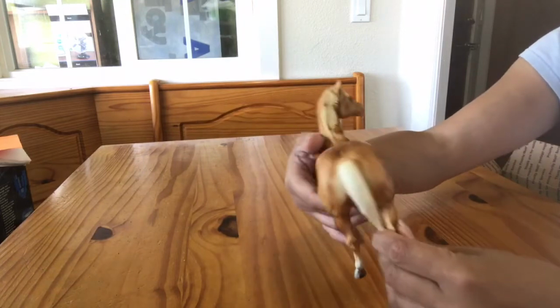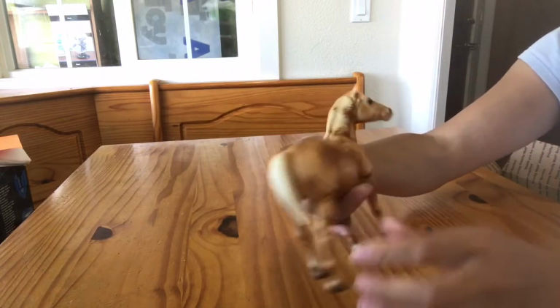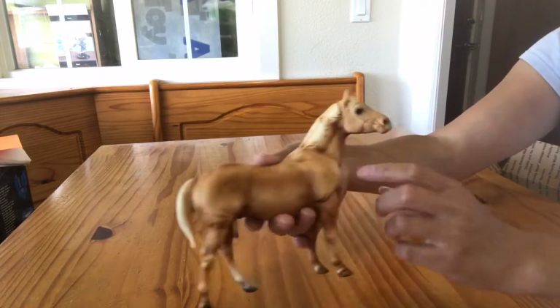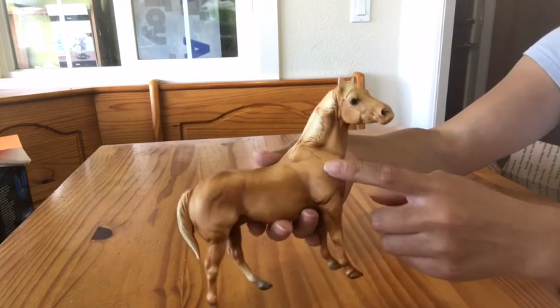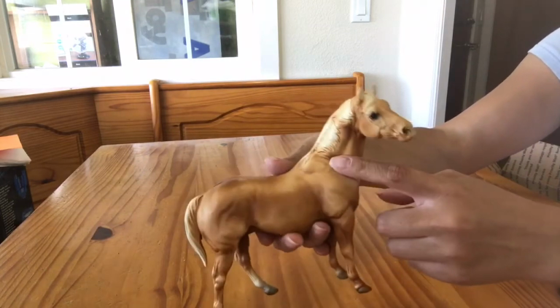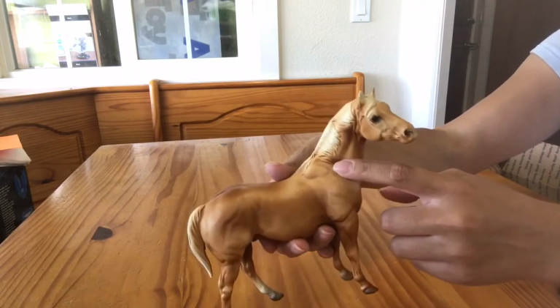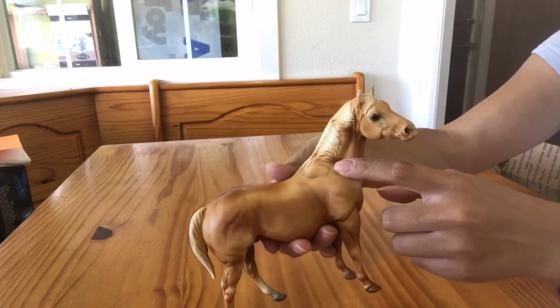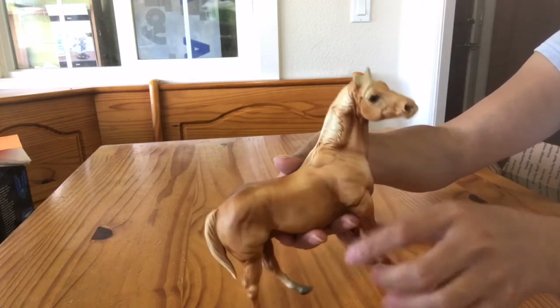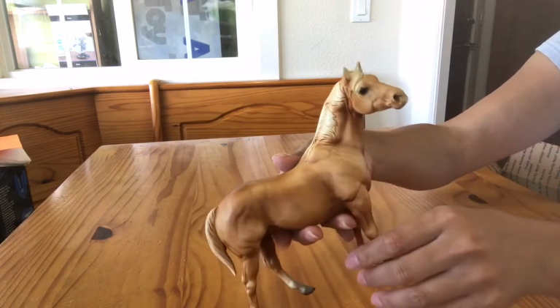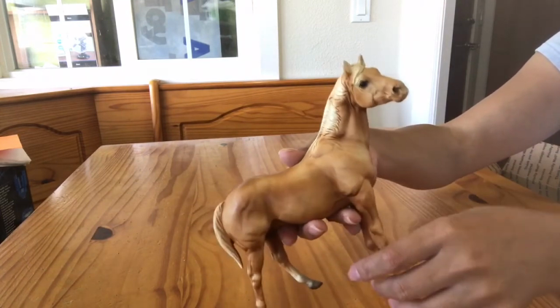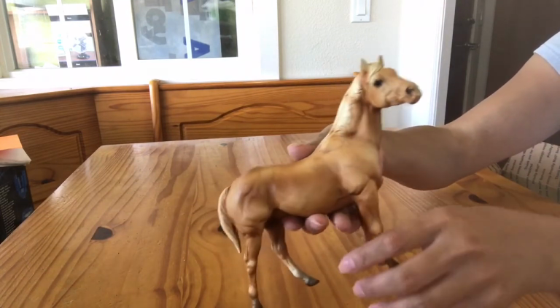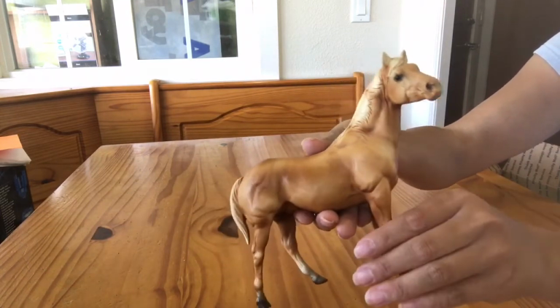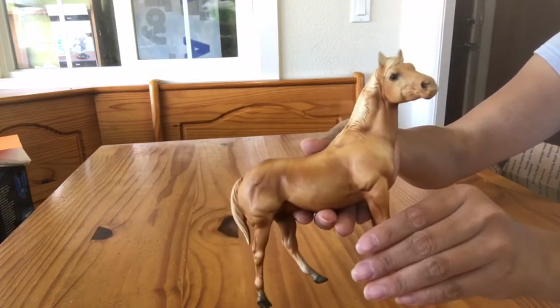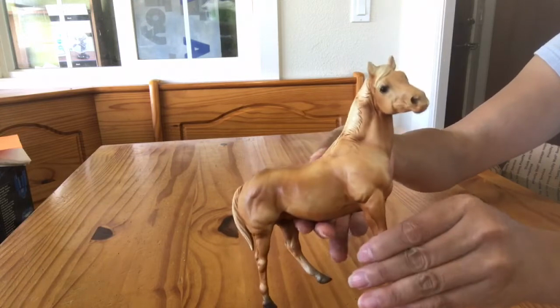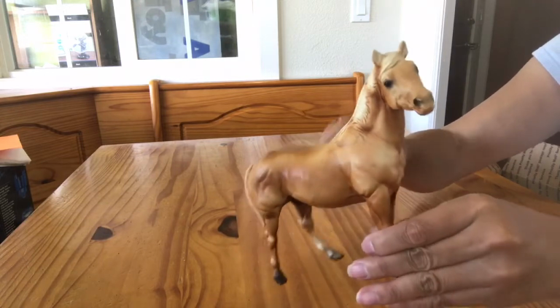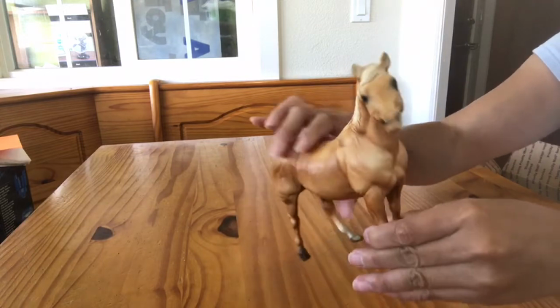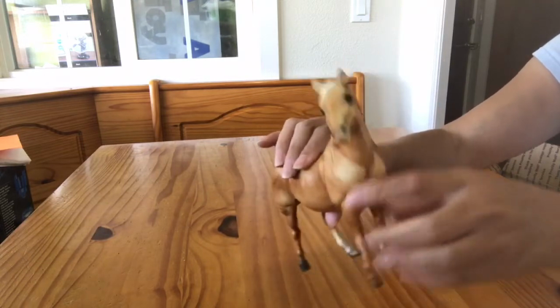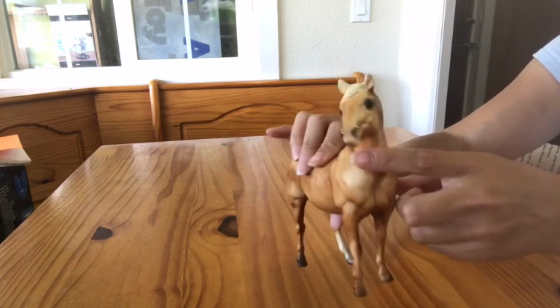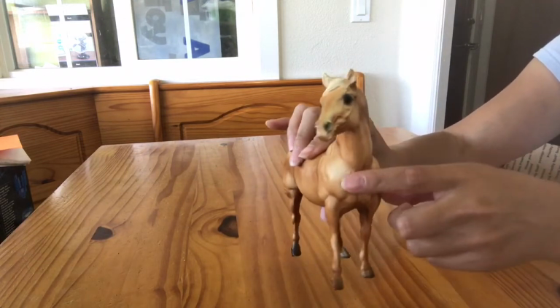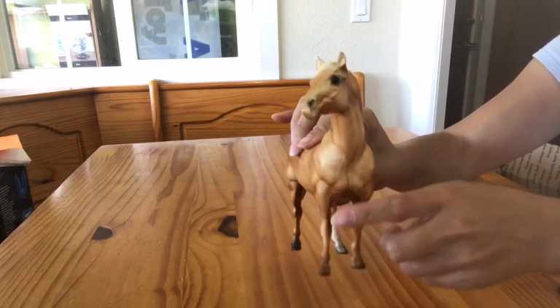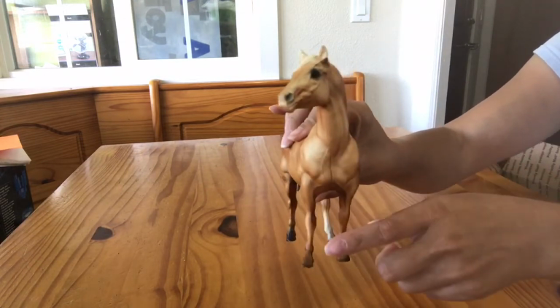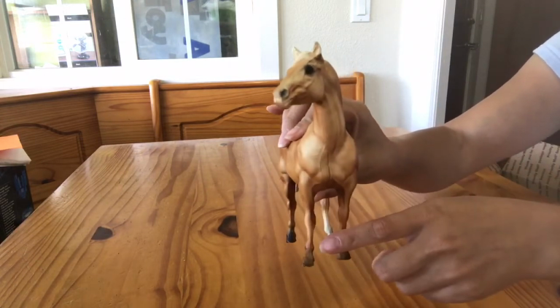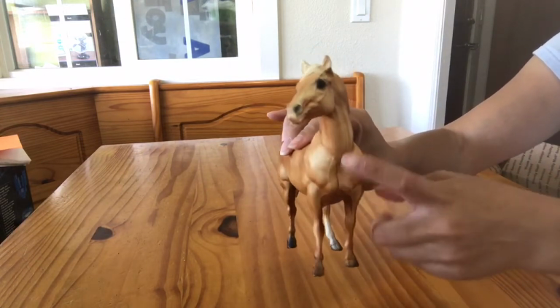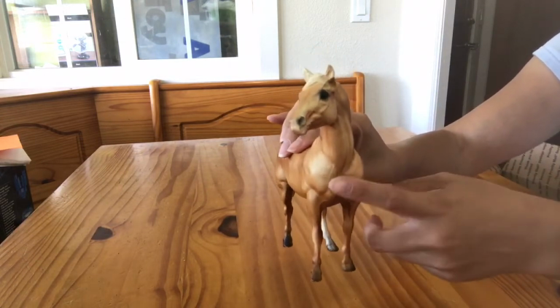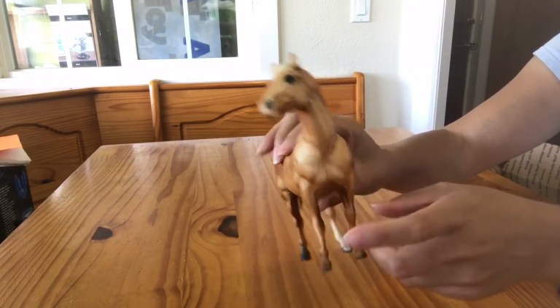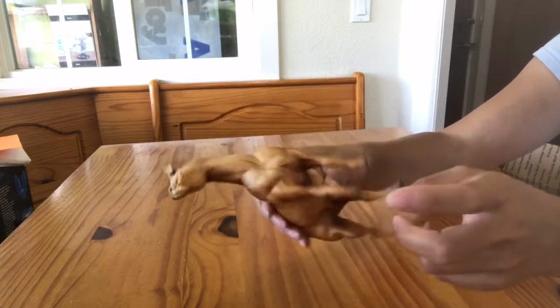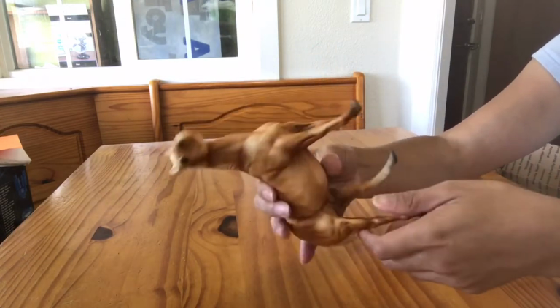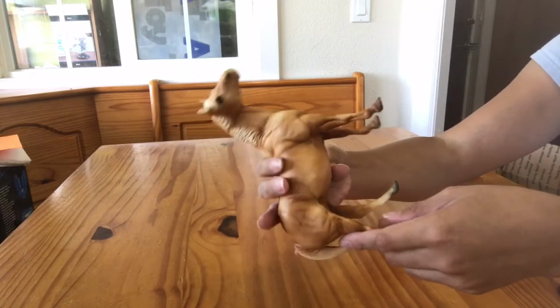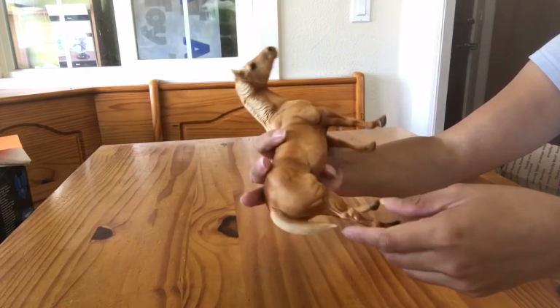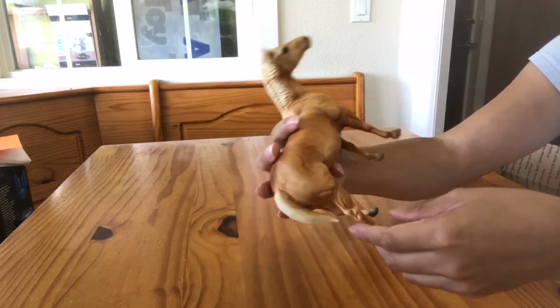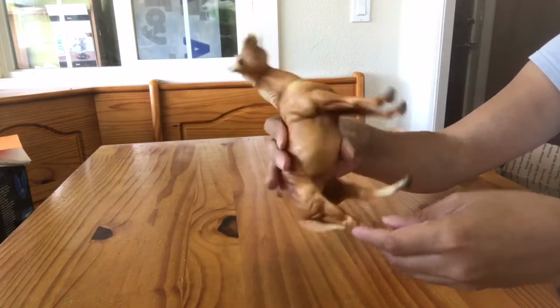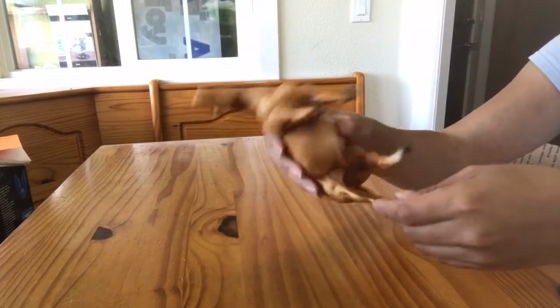He's got really nice neck wrinkles right here. As is common with the older molds, he does have some rougher seams, which I was aware of and I'm okay with. That's just how they were produced during that time period.